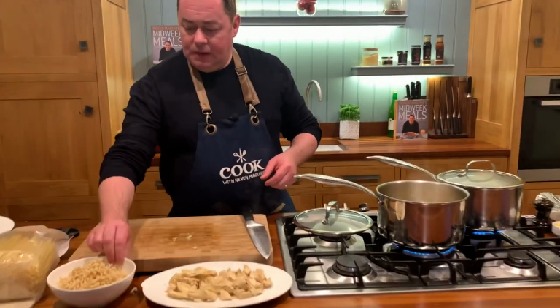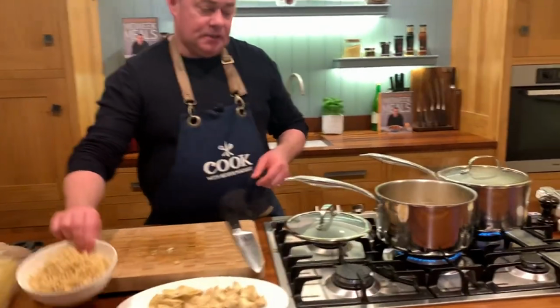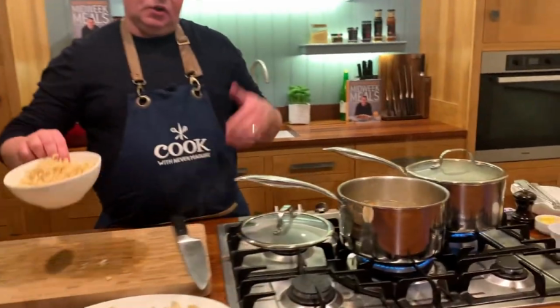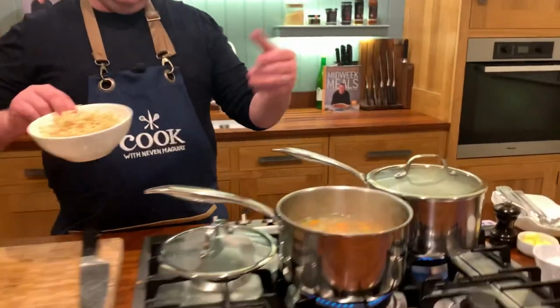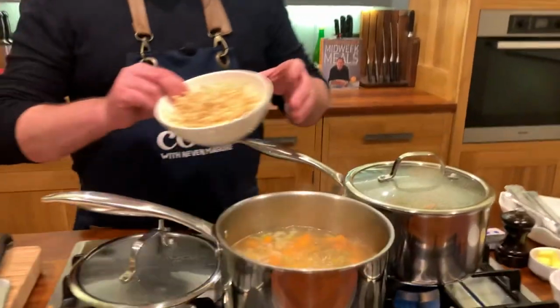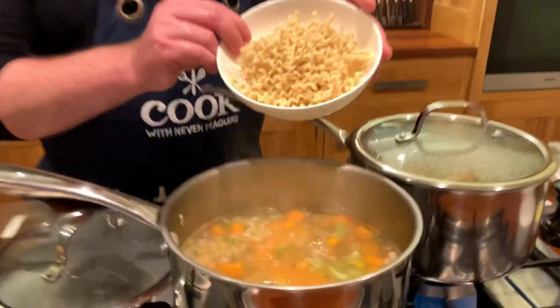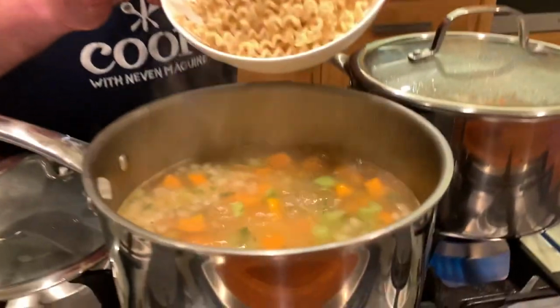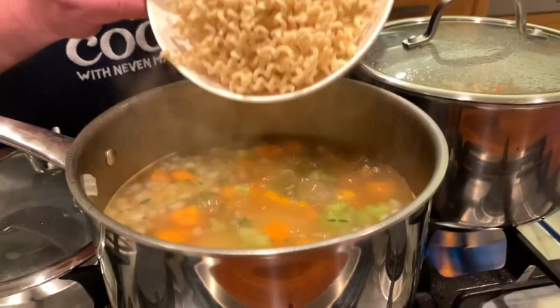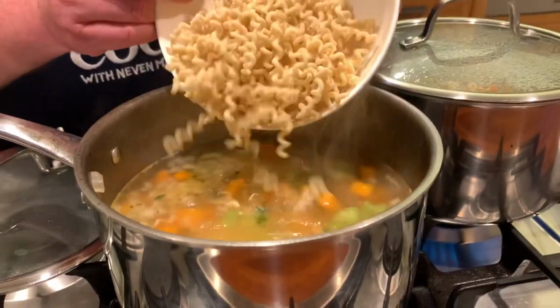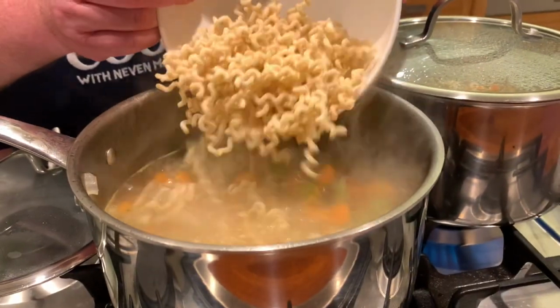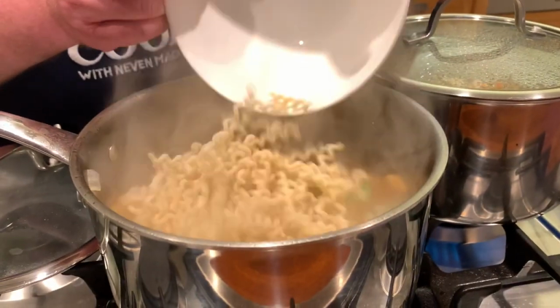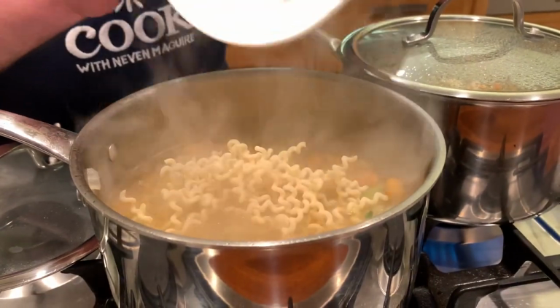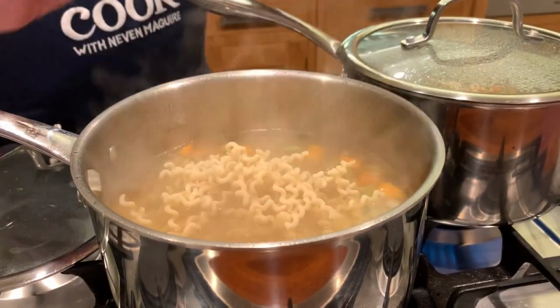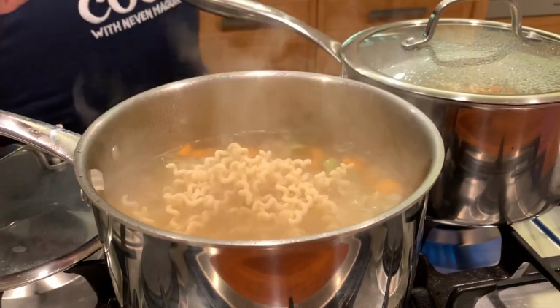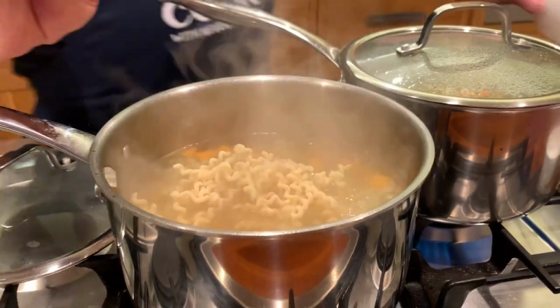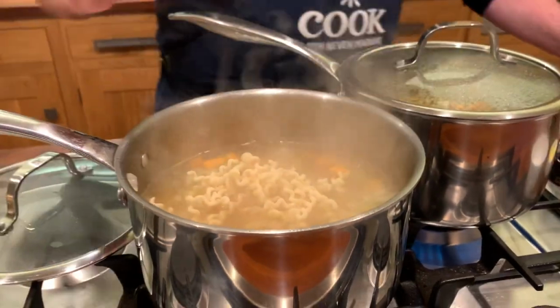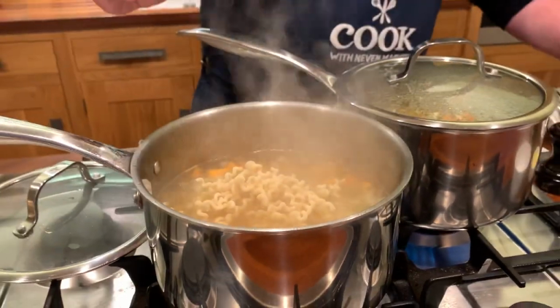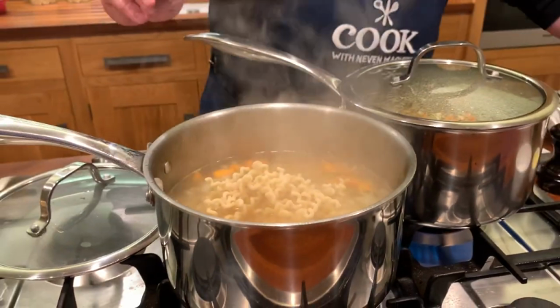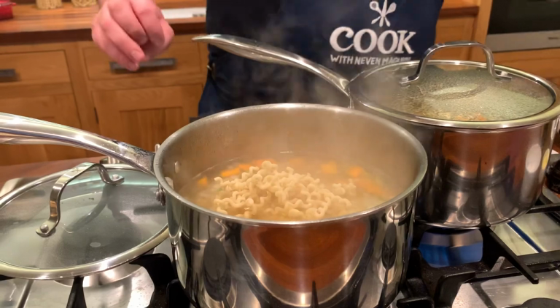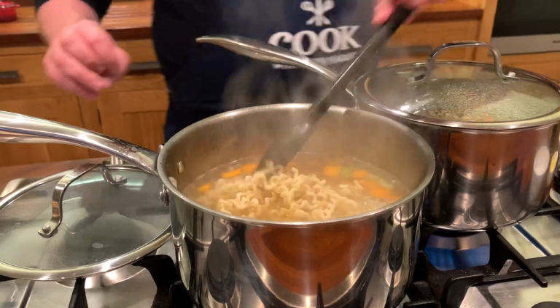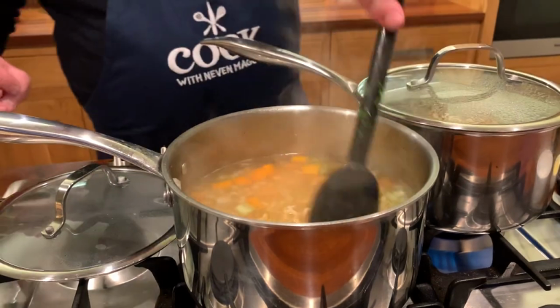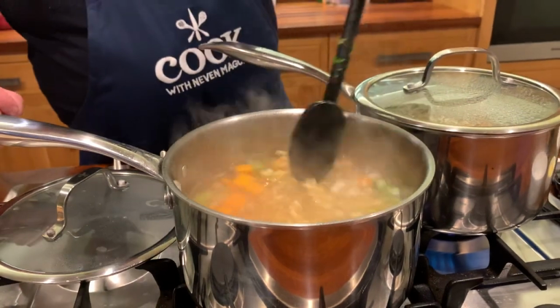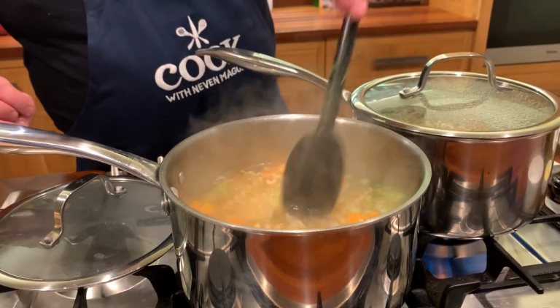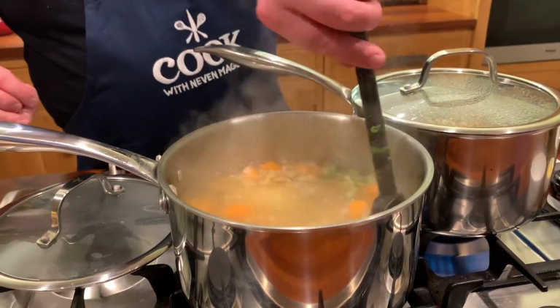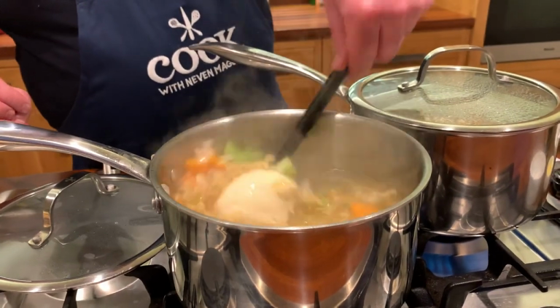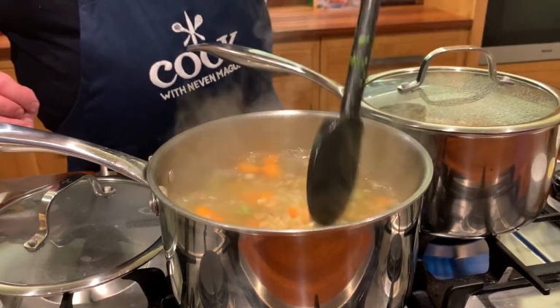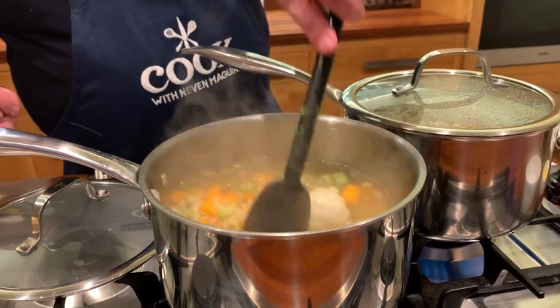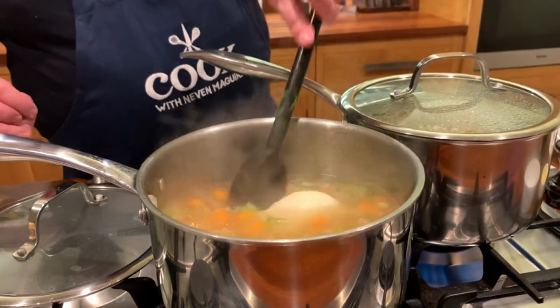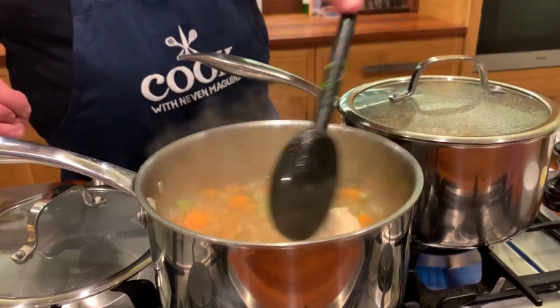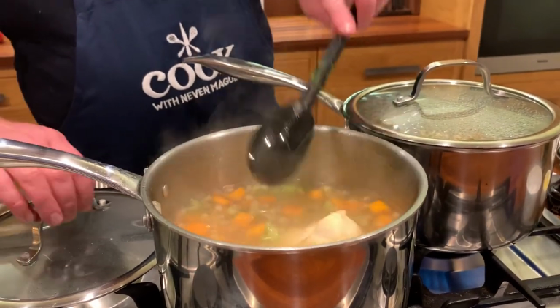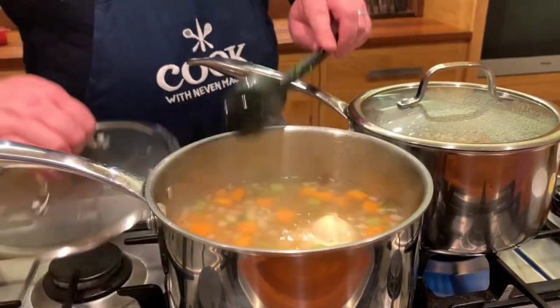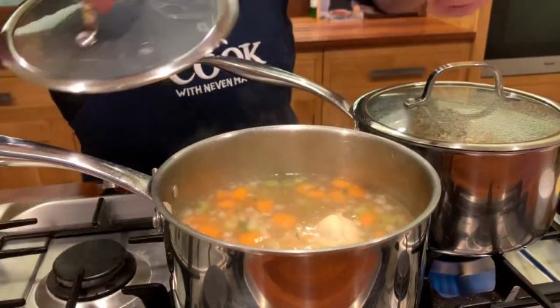The pasta is going to go into the one with the chicken in there. If you cut it roughly about half the size of your small finger it'll be perfect. Stir it through and let it poach away.